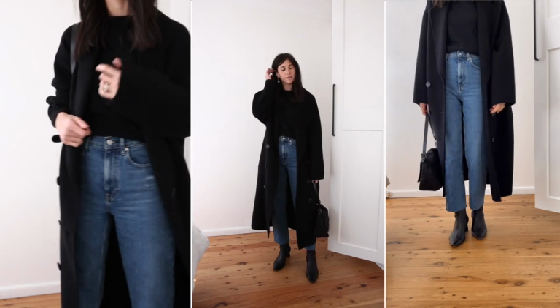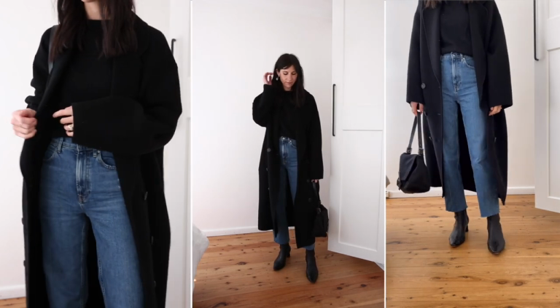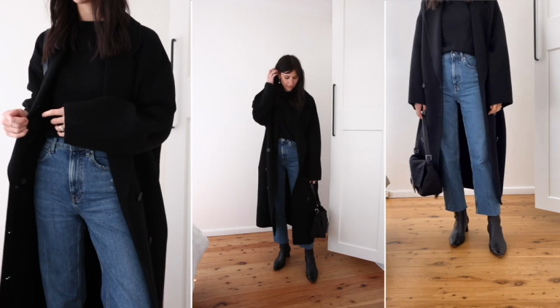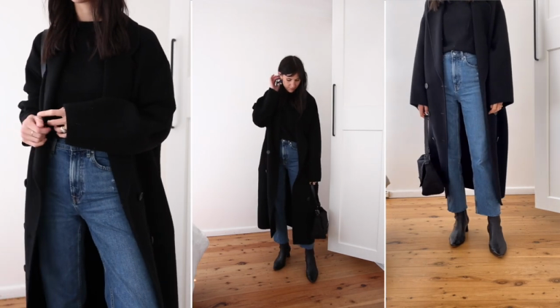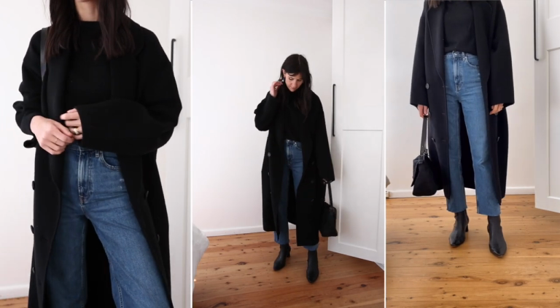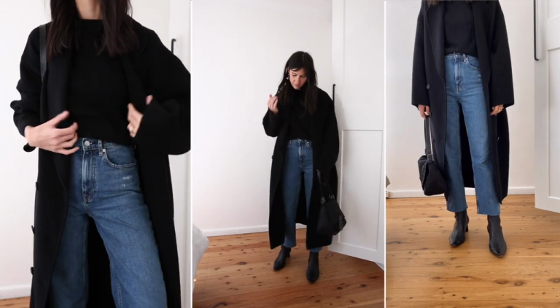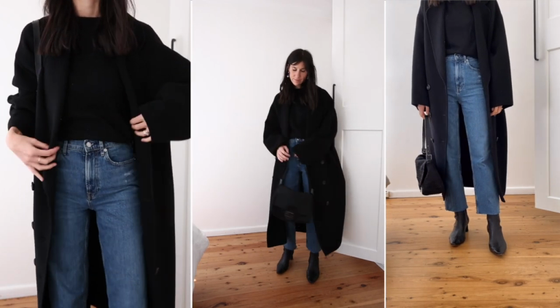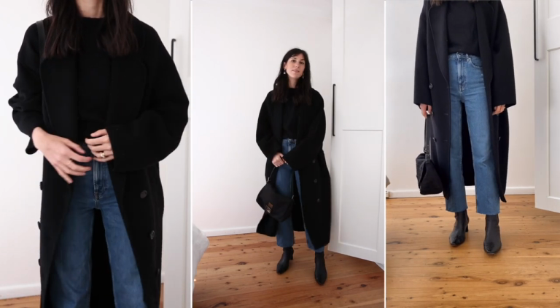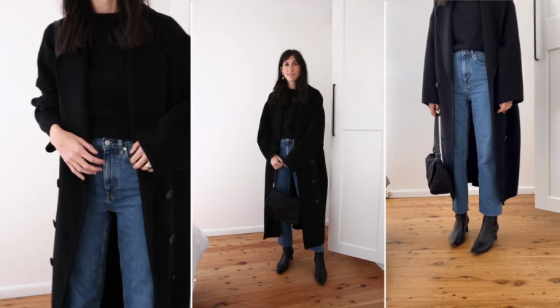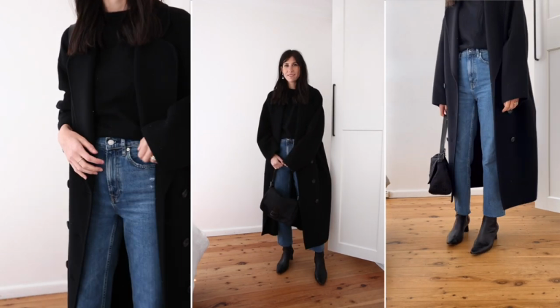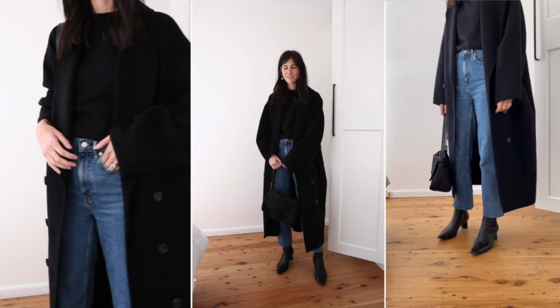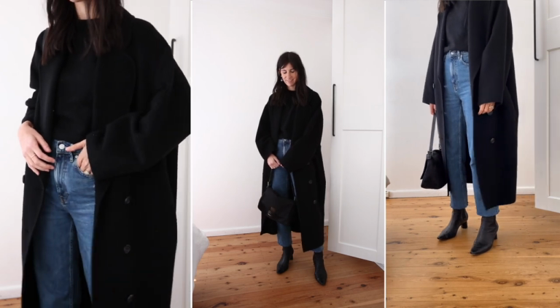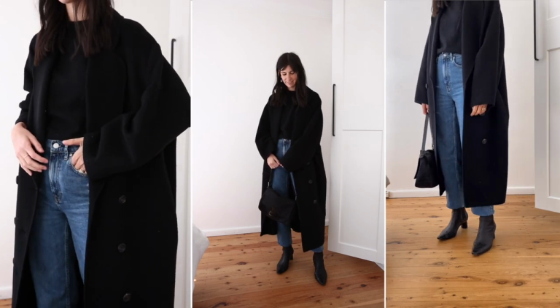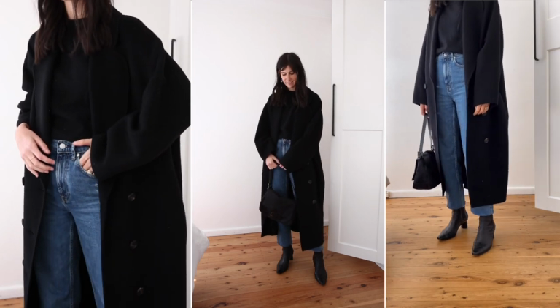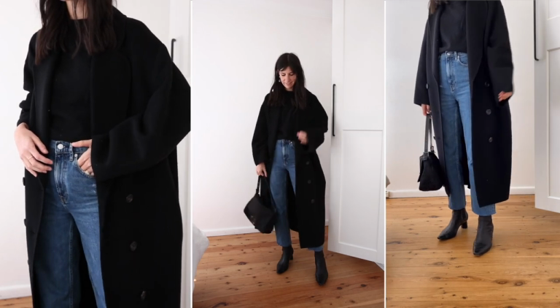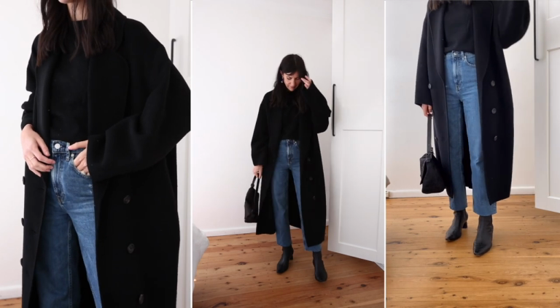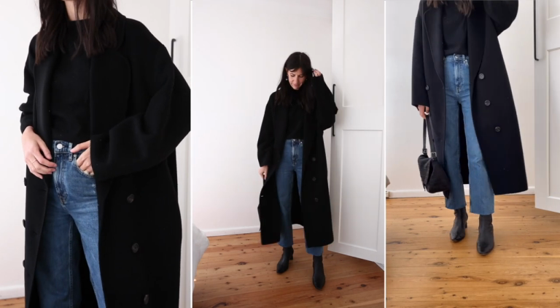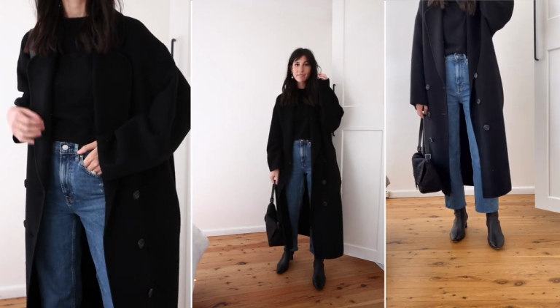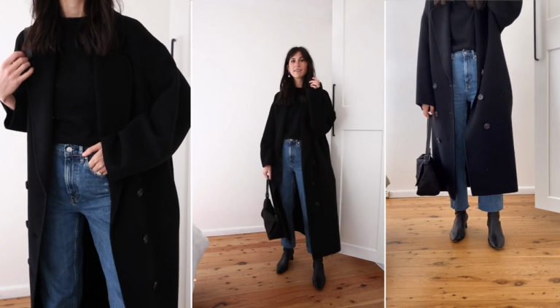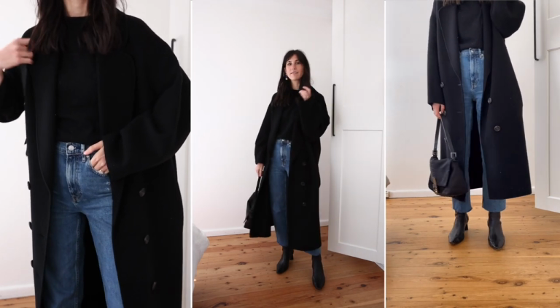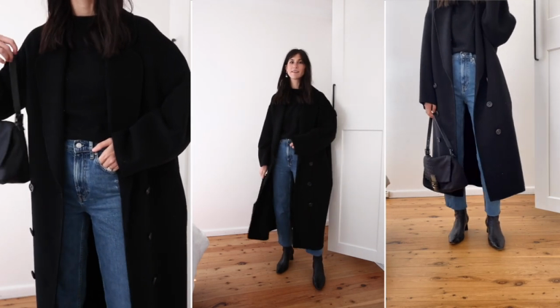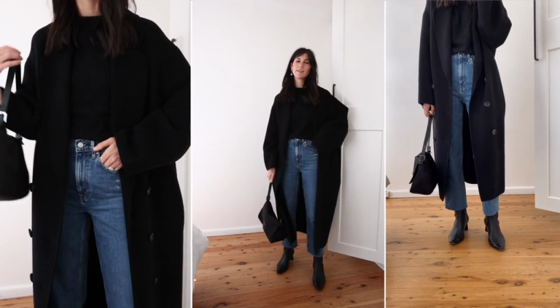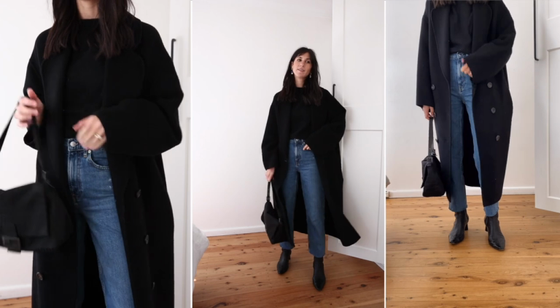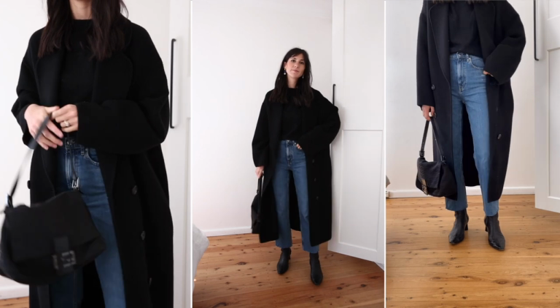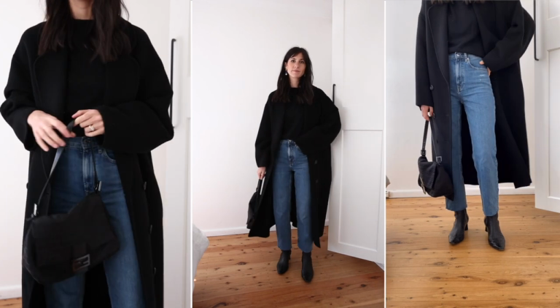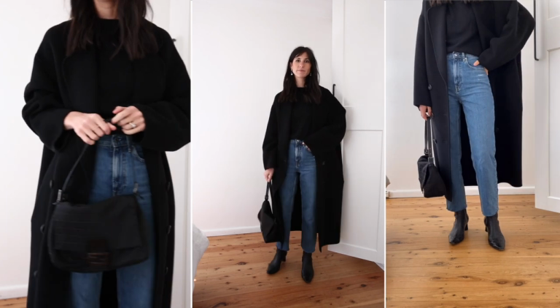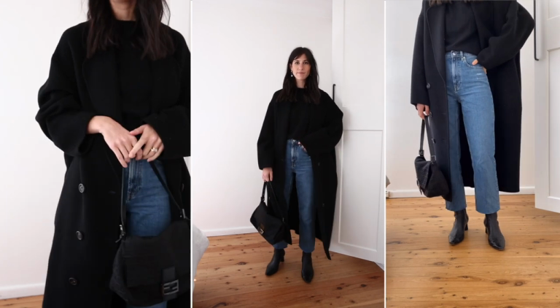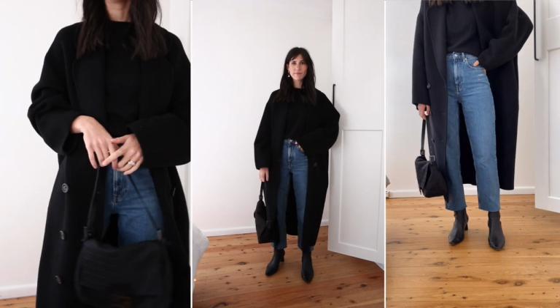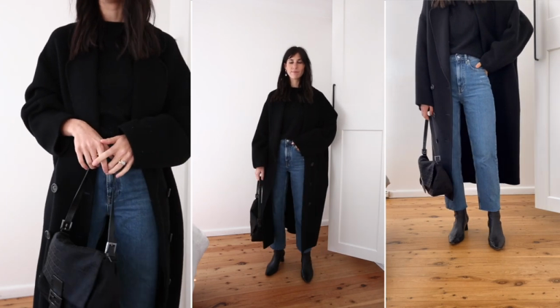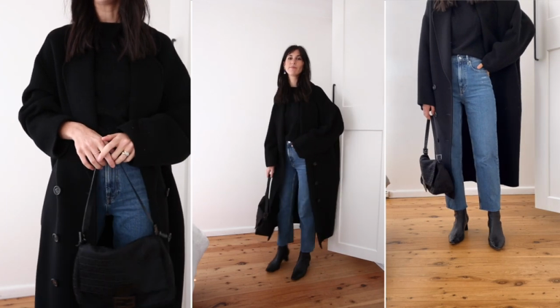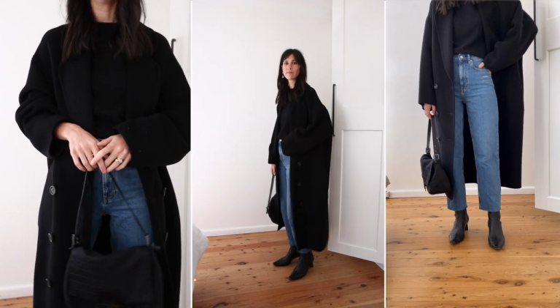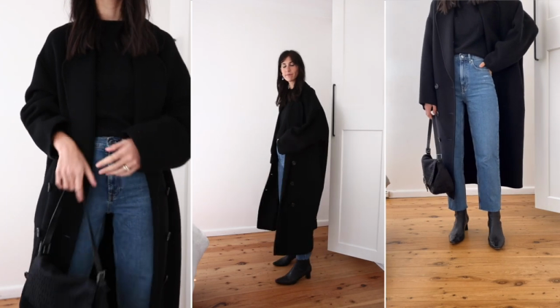The knit is cashmere for texture. The coat is an old second-hand find — I adore the duster length and oversized fit. On my feet I'm wearing a low-heeled boot which disappears into my jeans. No cold ankles on show here.